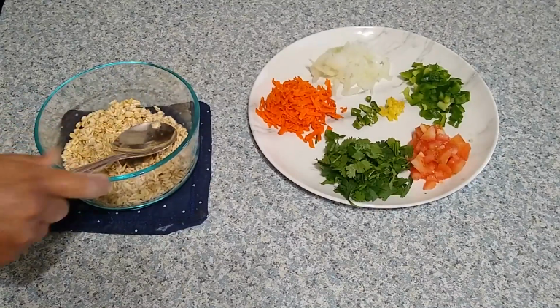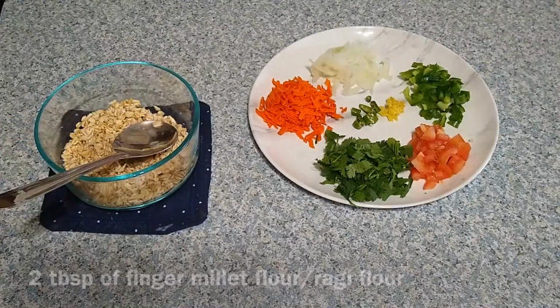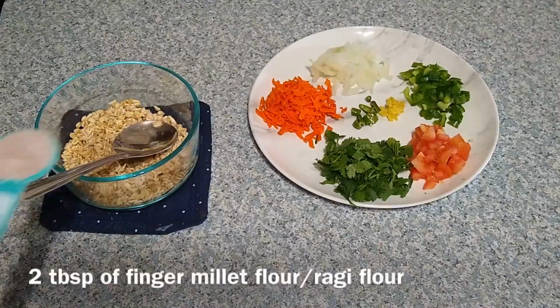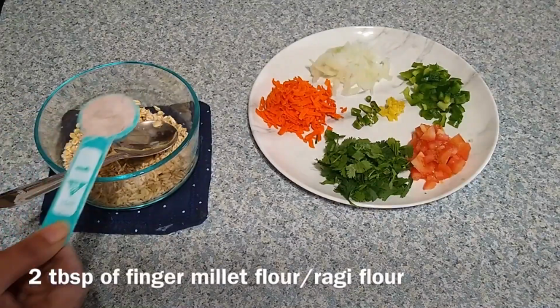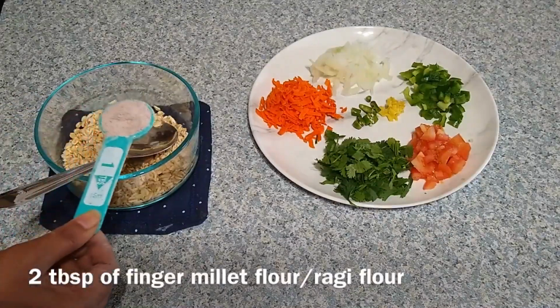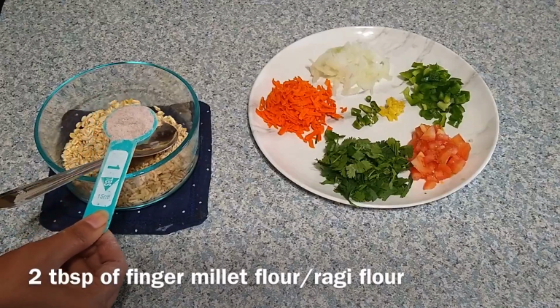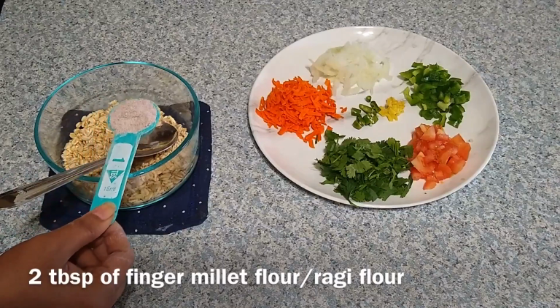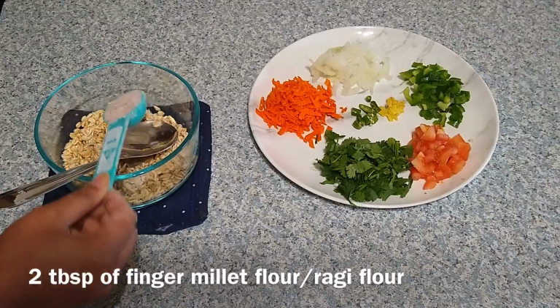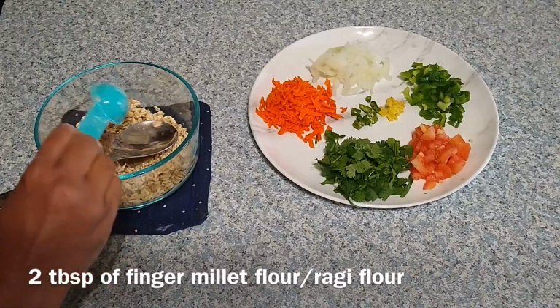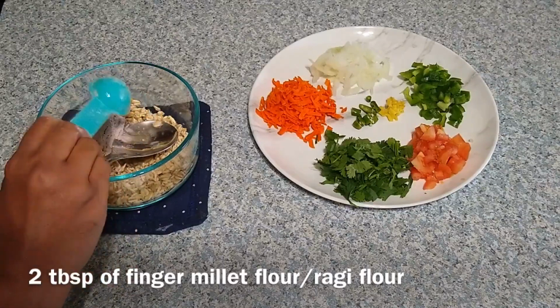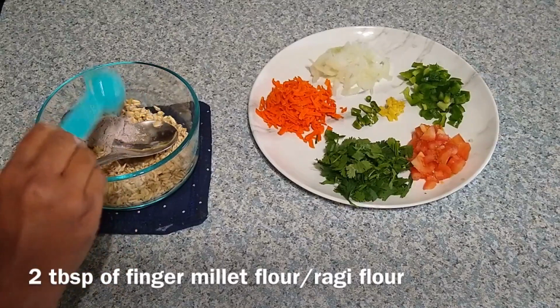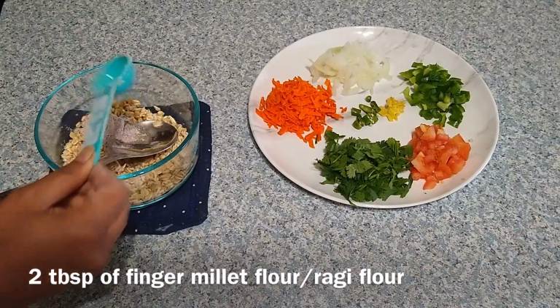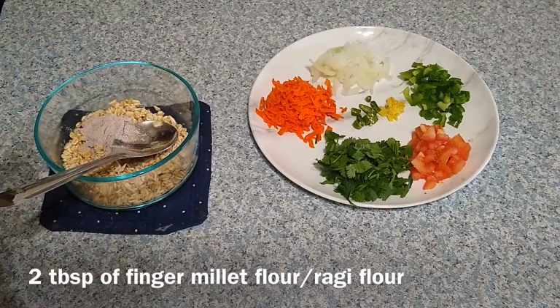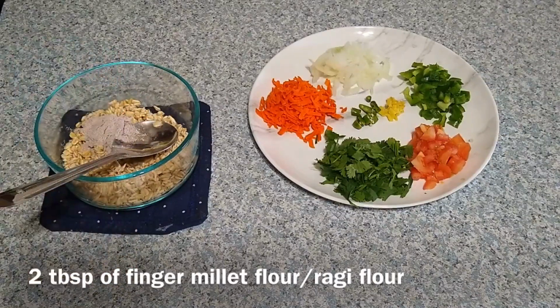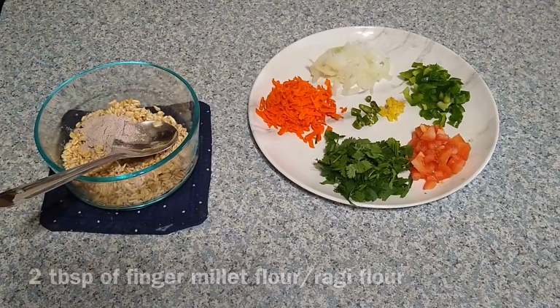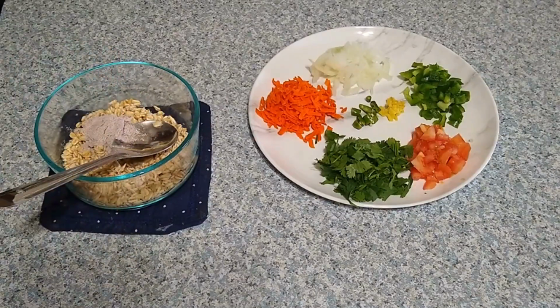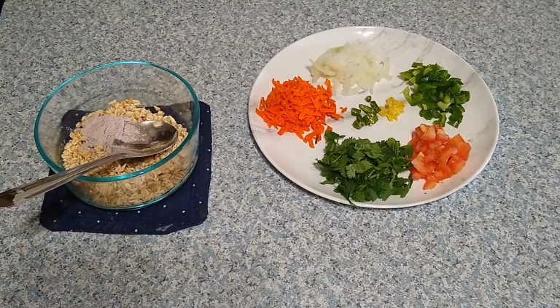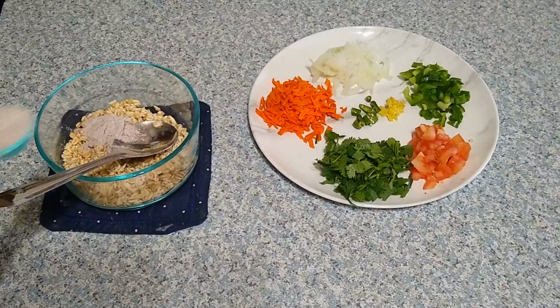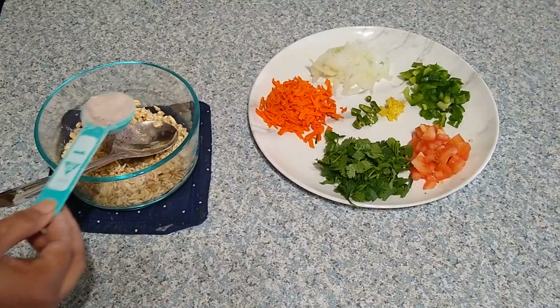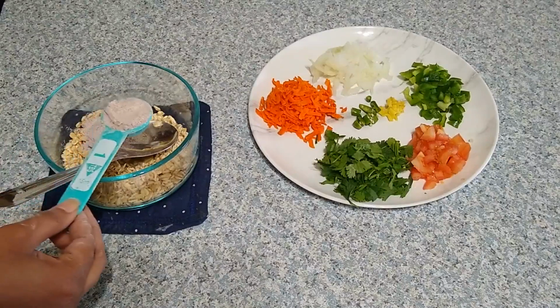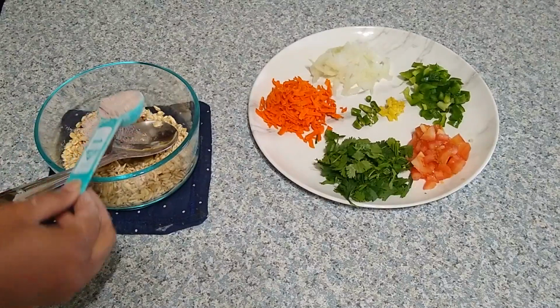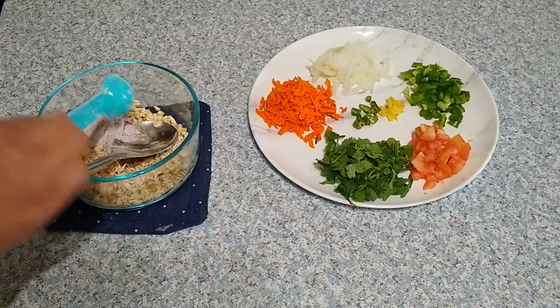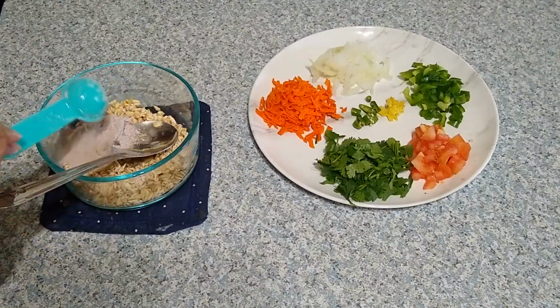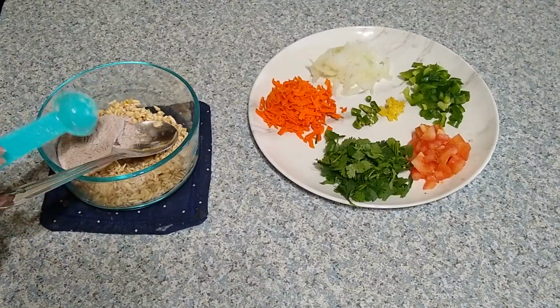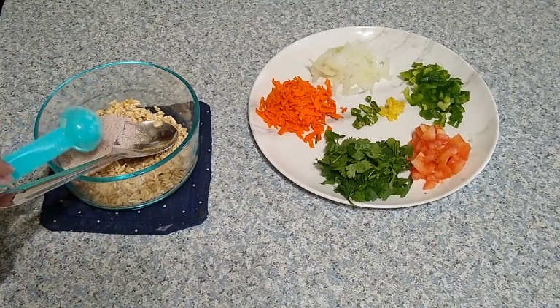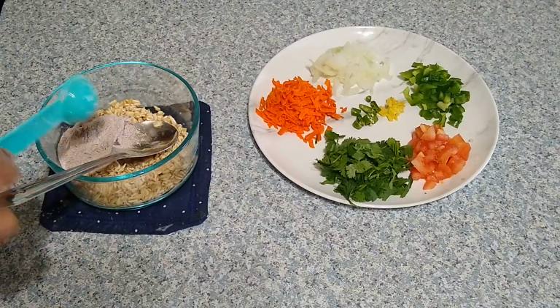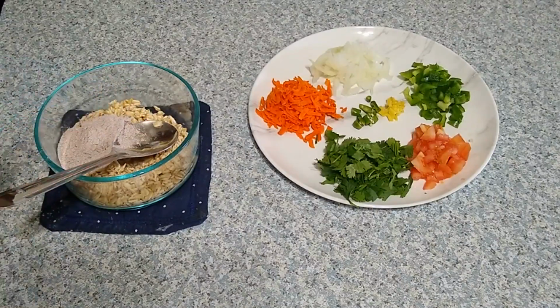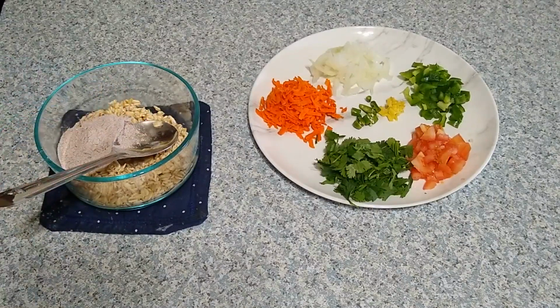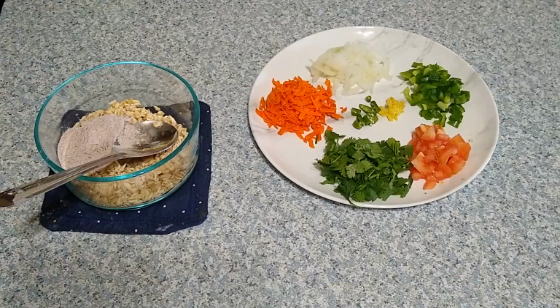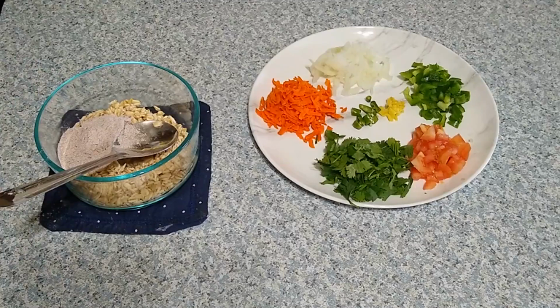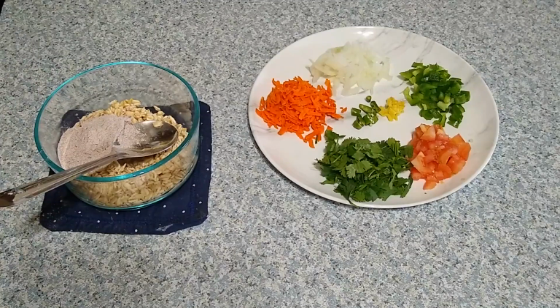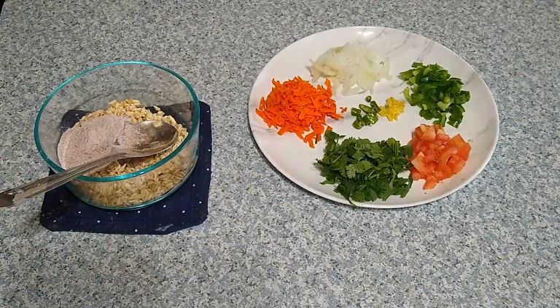After 10 minutes, the oats are well soaked. Now add two tablespoons of finger millet or ragi flour. Millets are a vital part of a well-balanced diet and moderate consumption helps in effective weight loss.